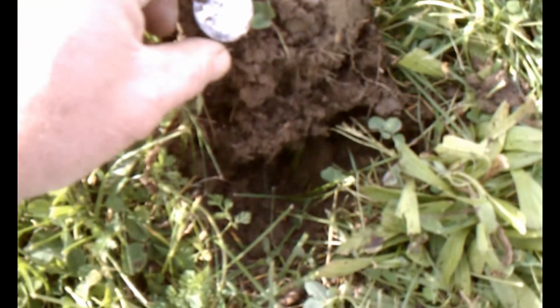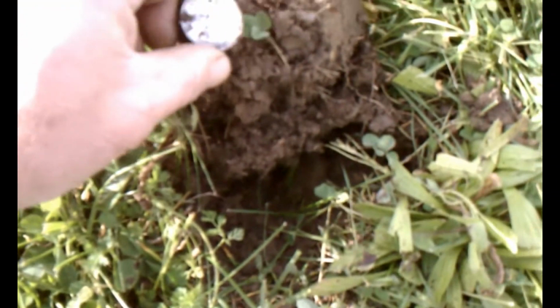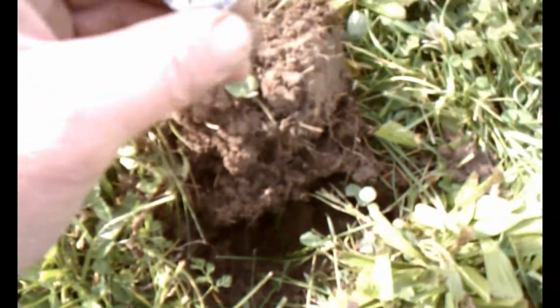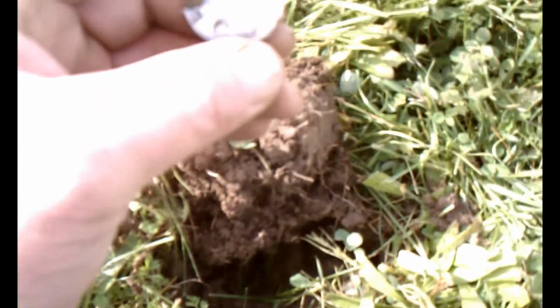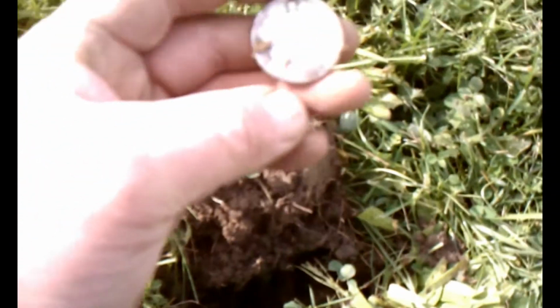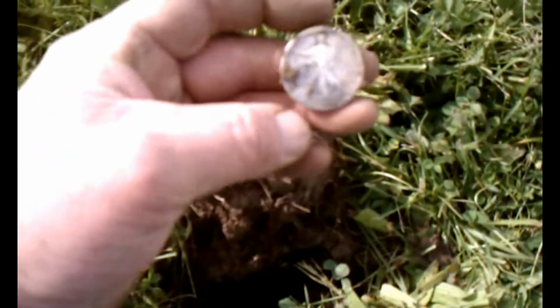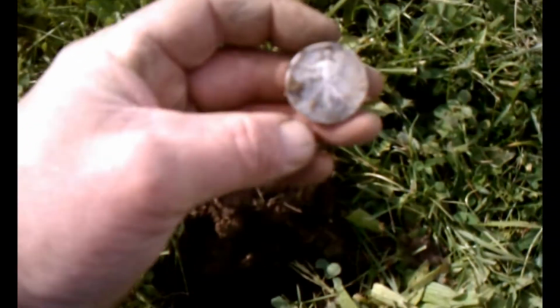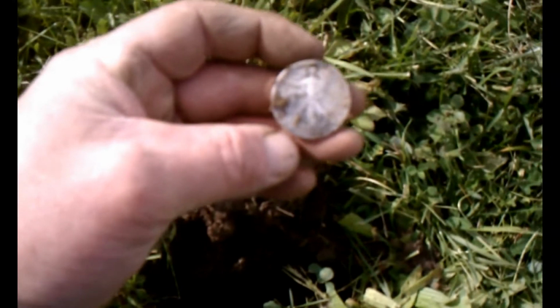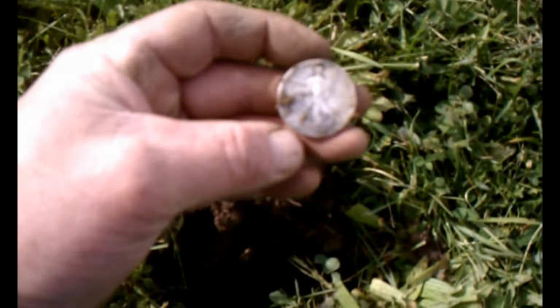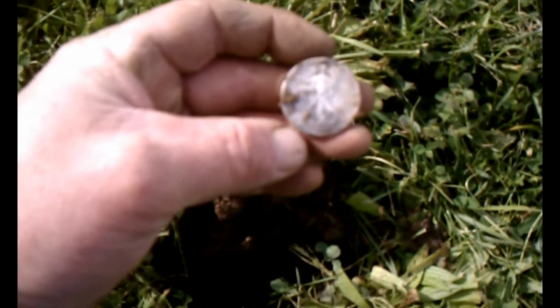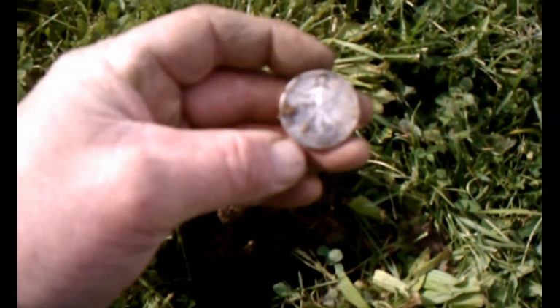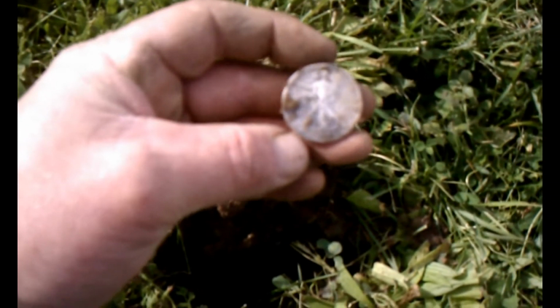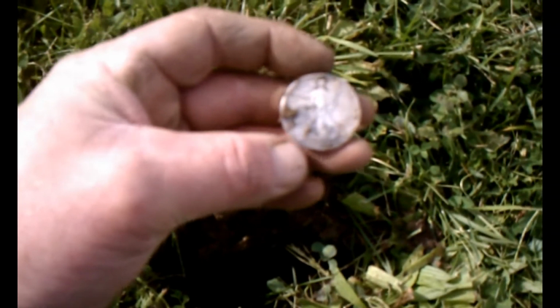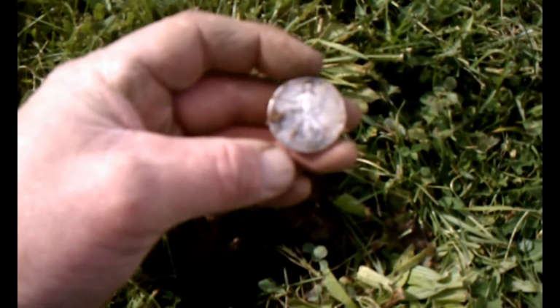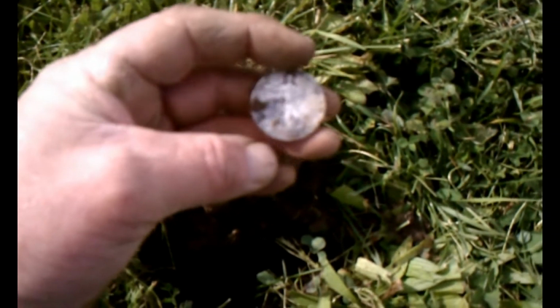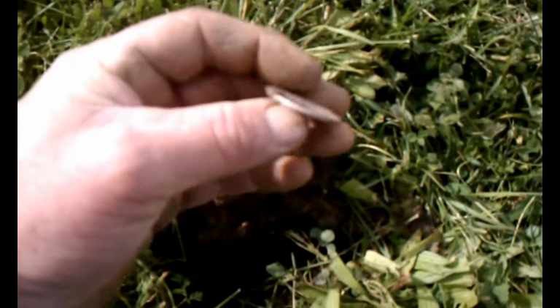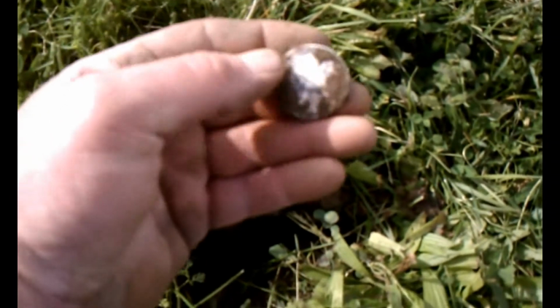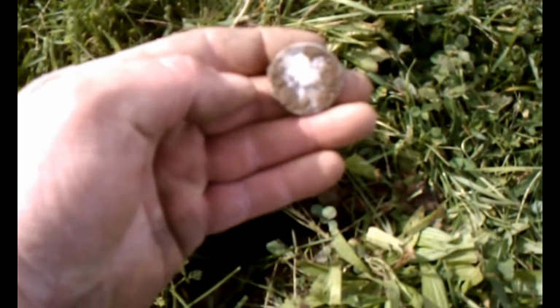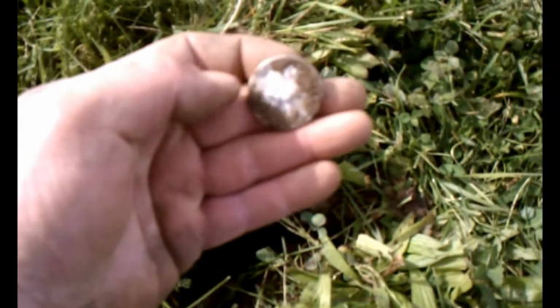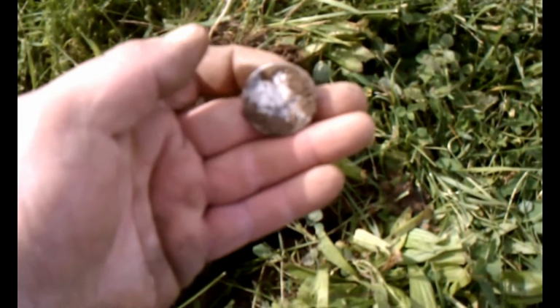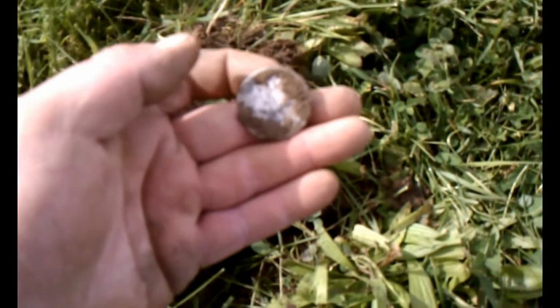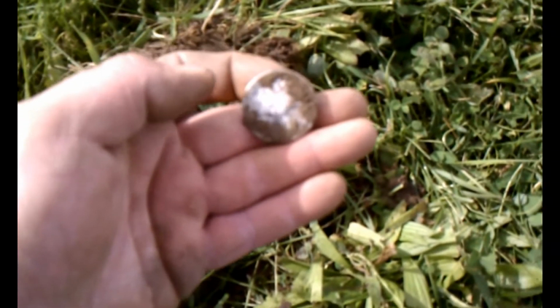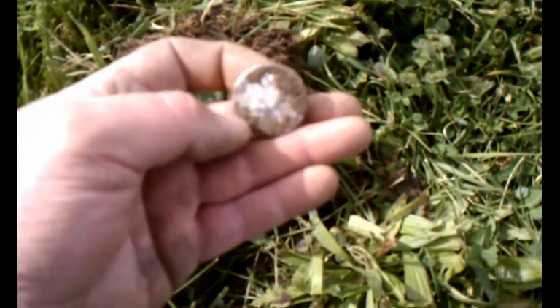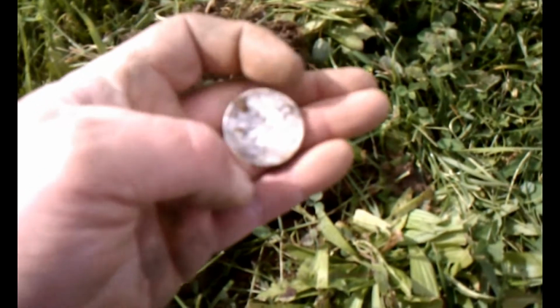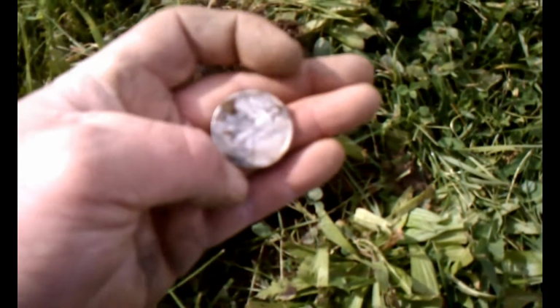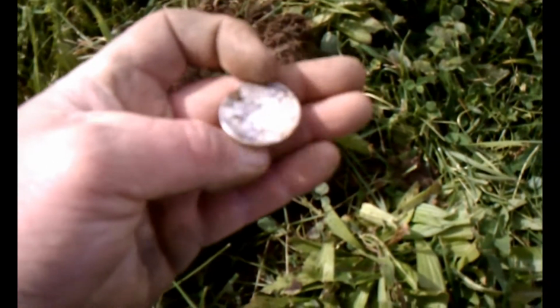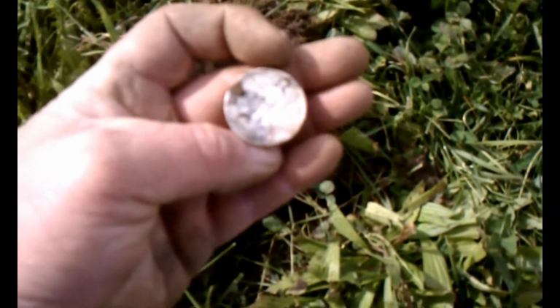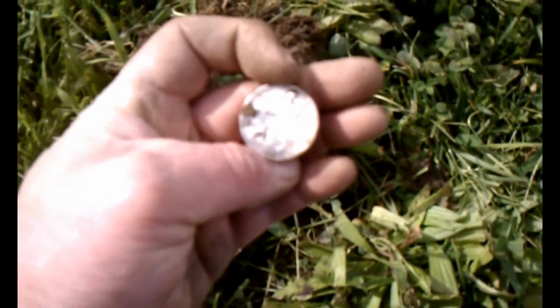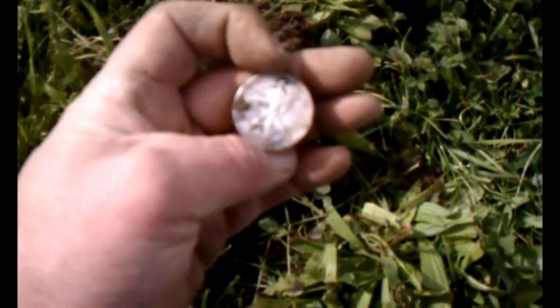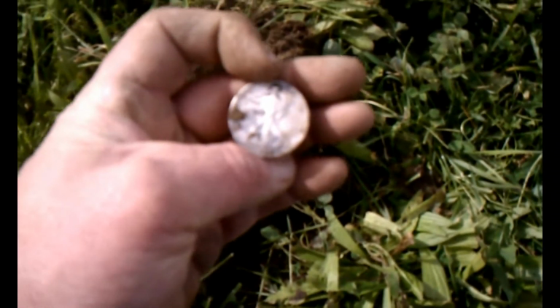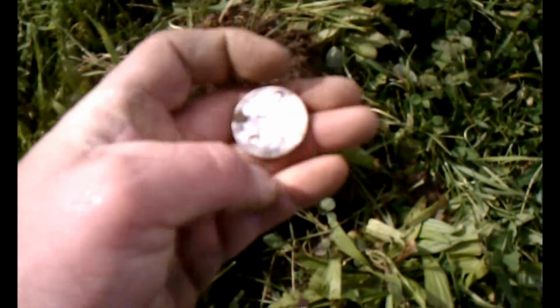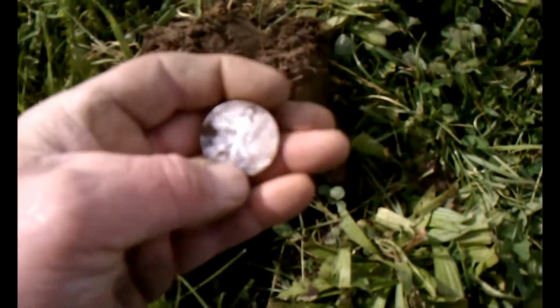It turns out to be a walker. Nice dig, Dave. Thanks. Not bad for a first dig. Cool, get it out of the way. Heck yeah.